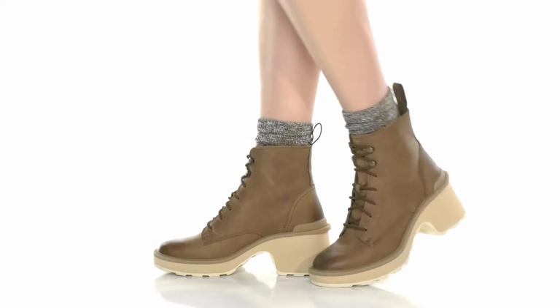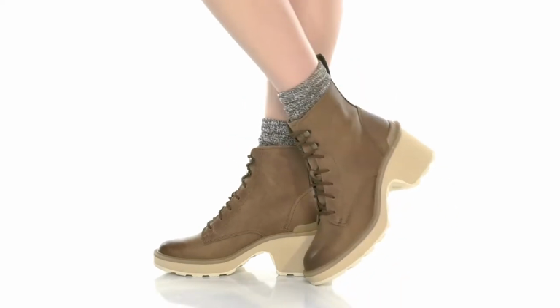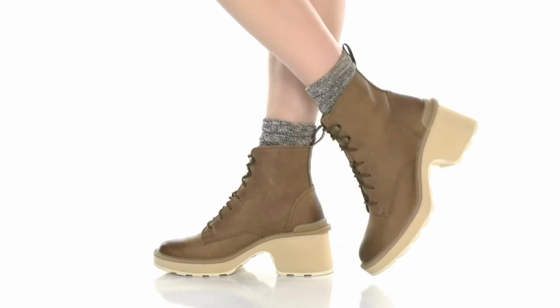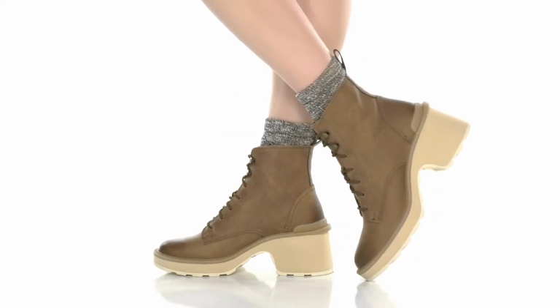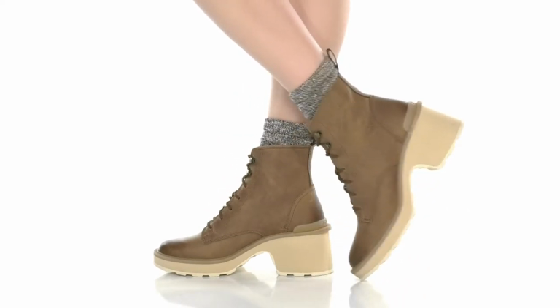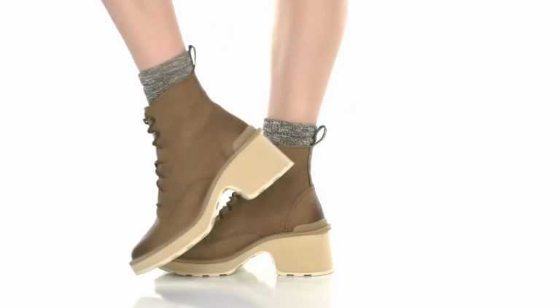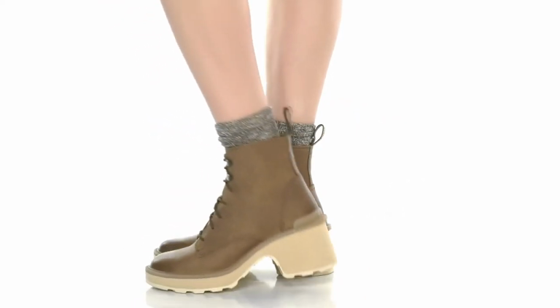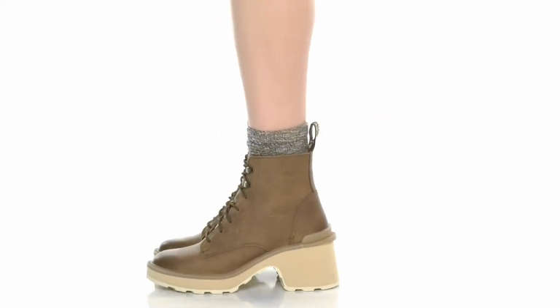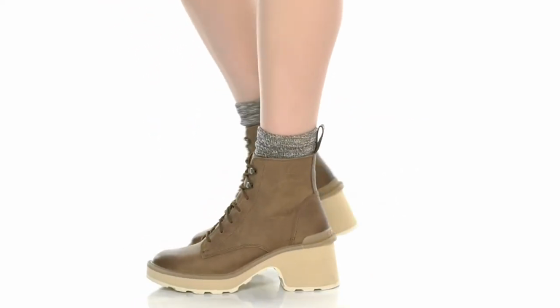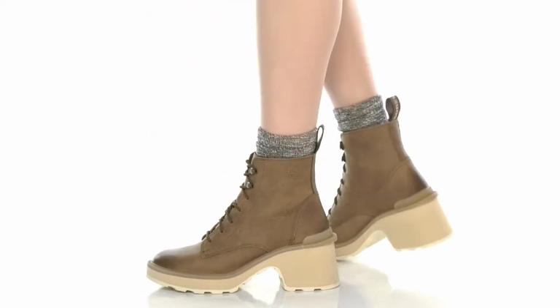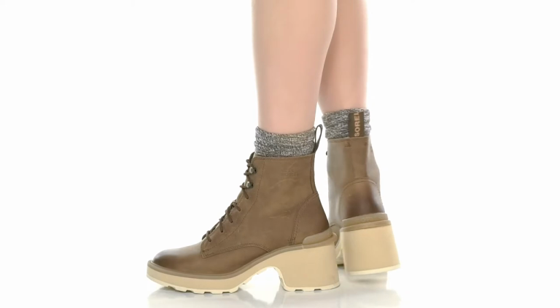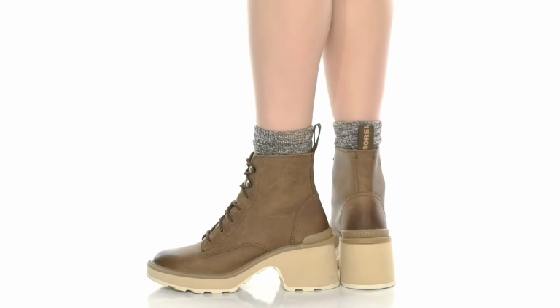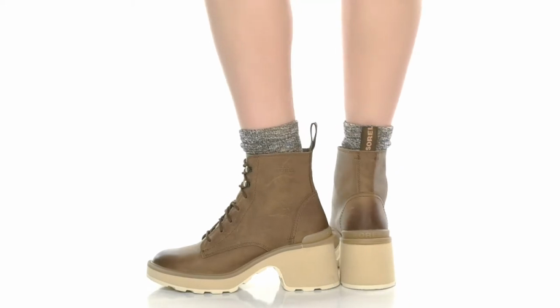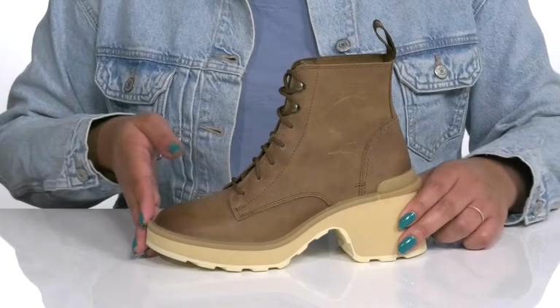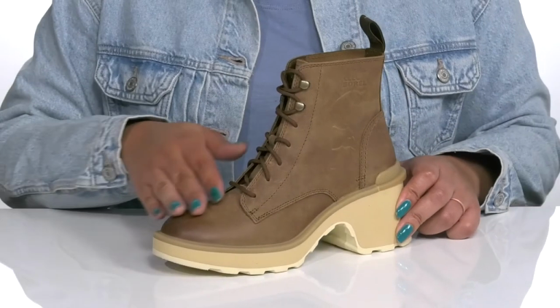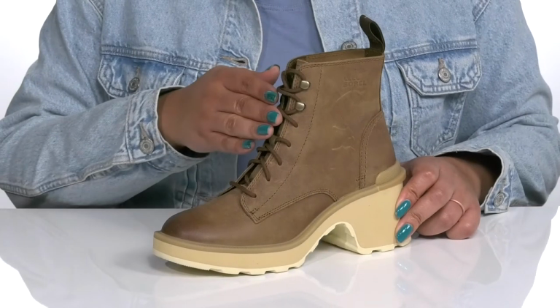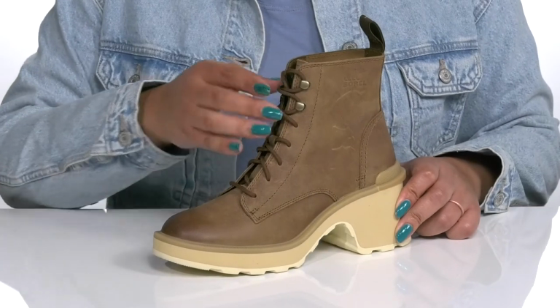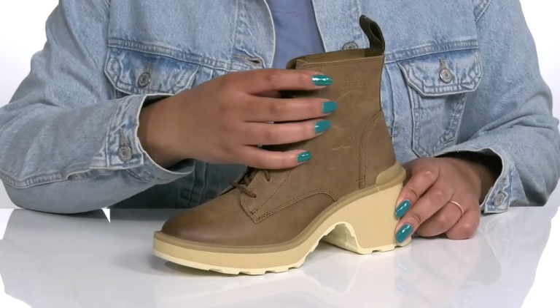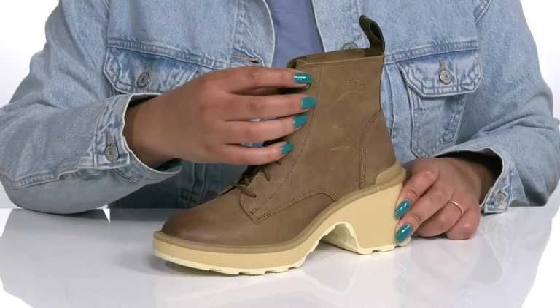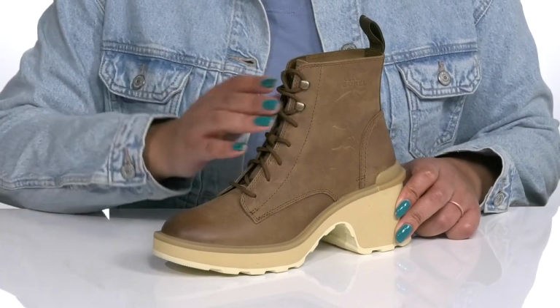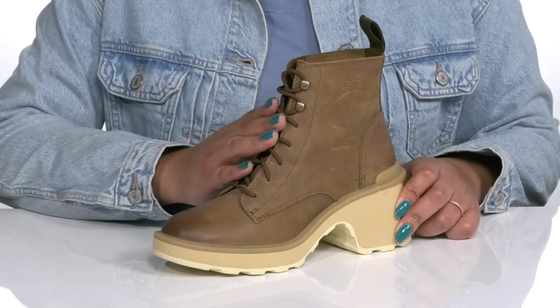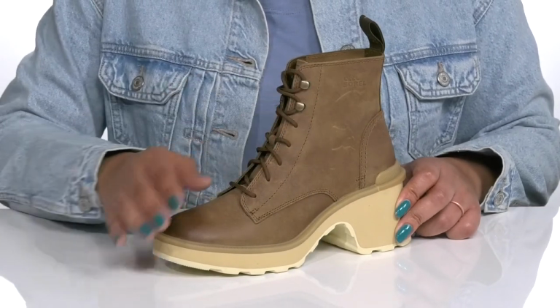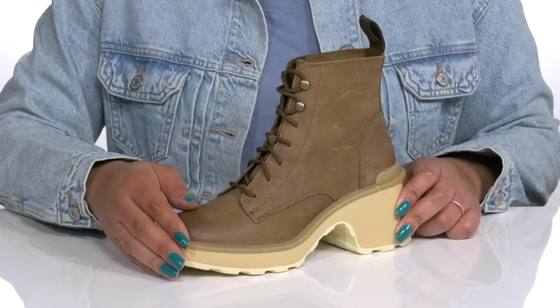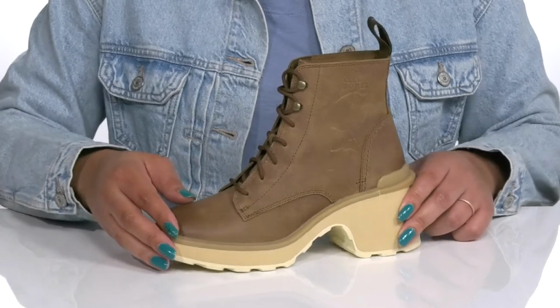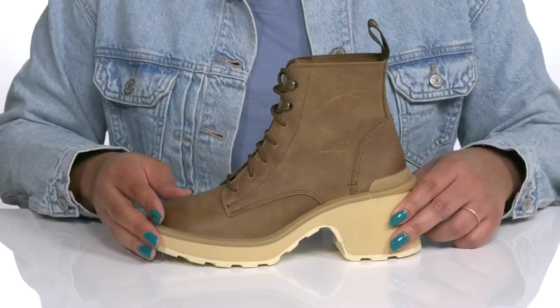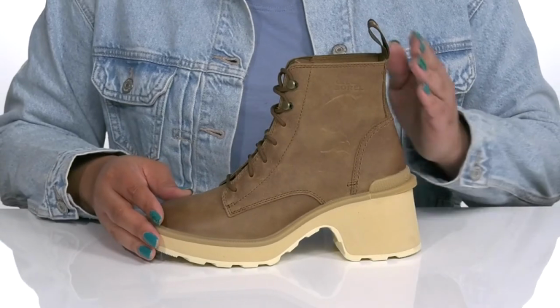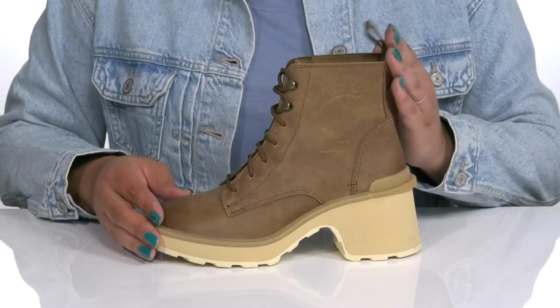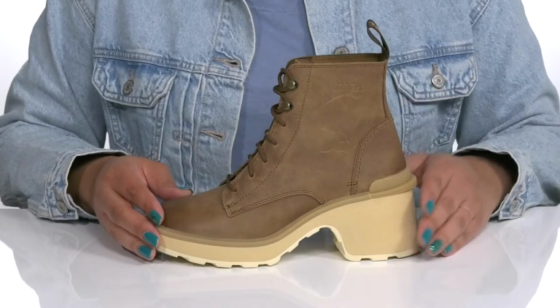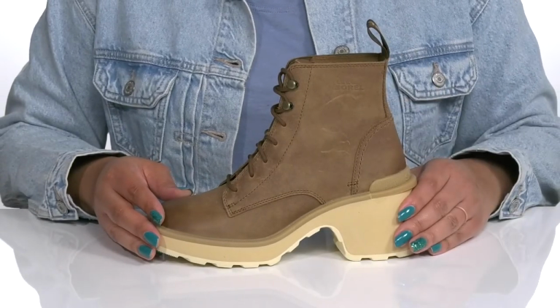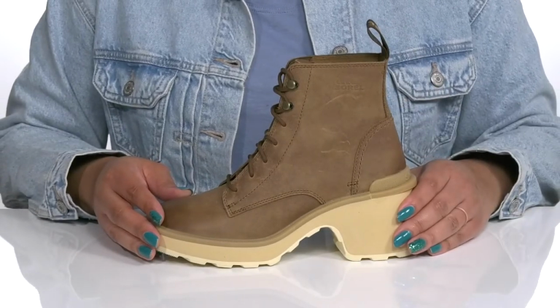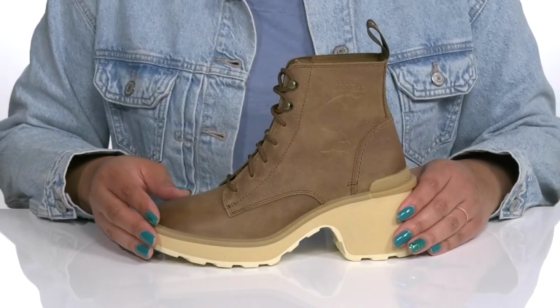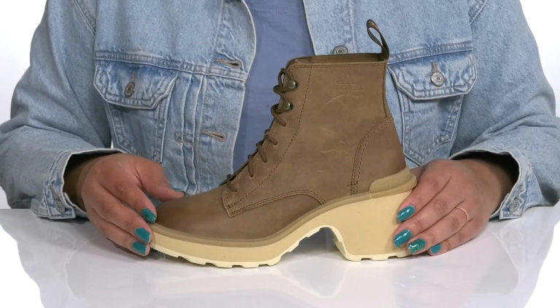Walk with confidence with these cute boots by Sorel. They feature a leather upper with an almond toe silhouette and functional lace closure with reinforced eyelets to give you a secure and custom fit, and a pull loop at the back of the ankle to assist you with on and off.